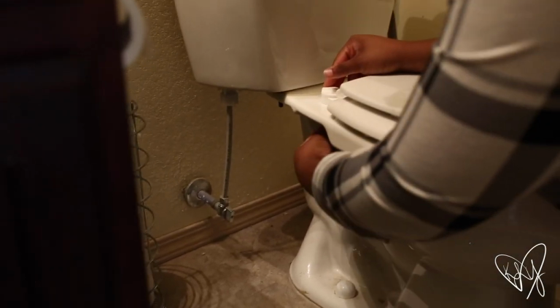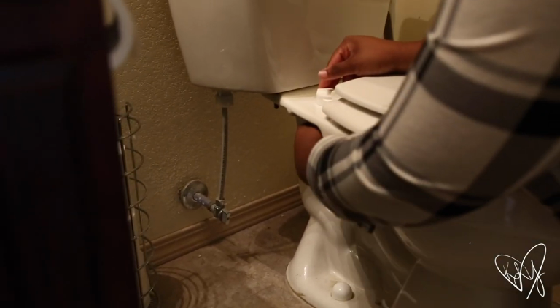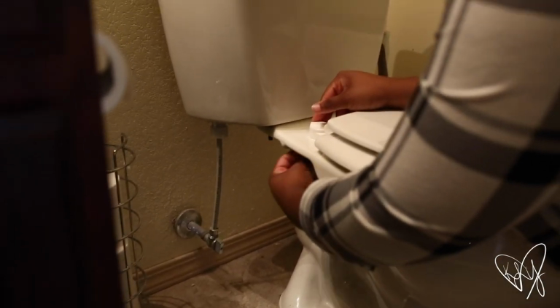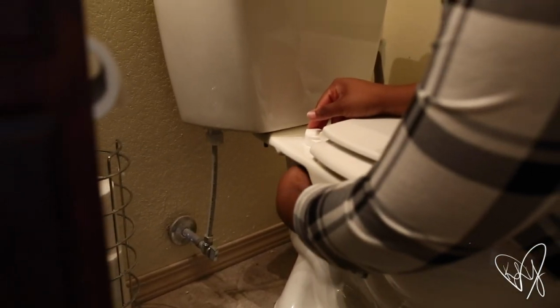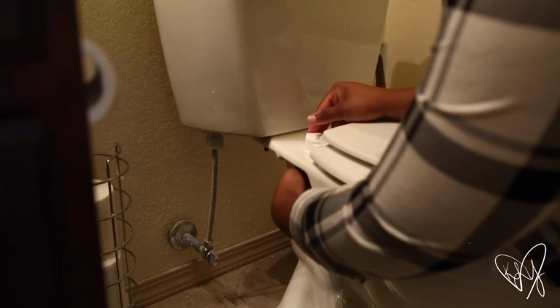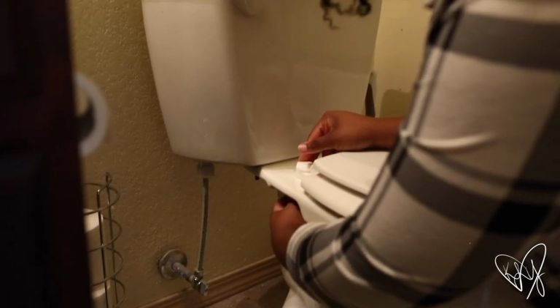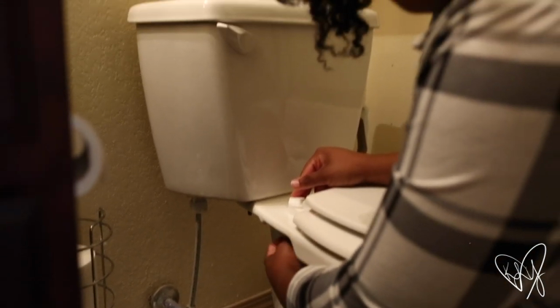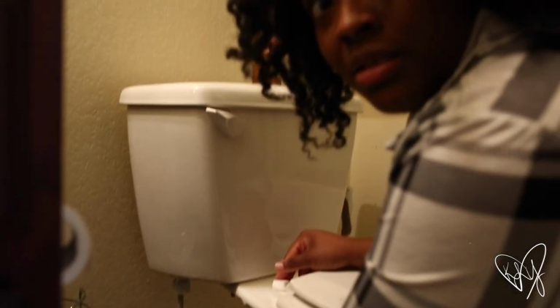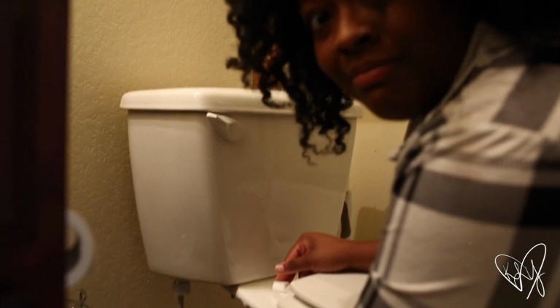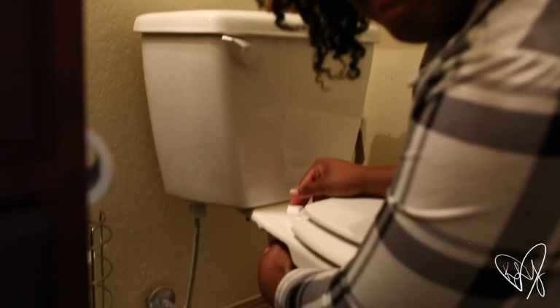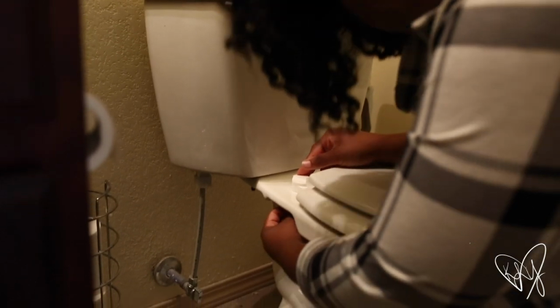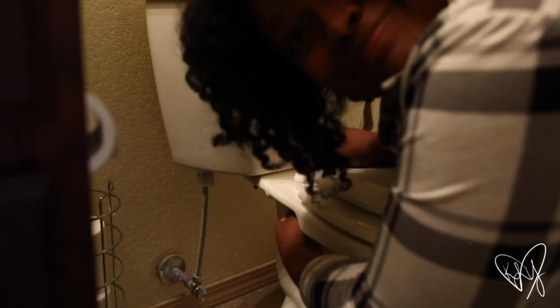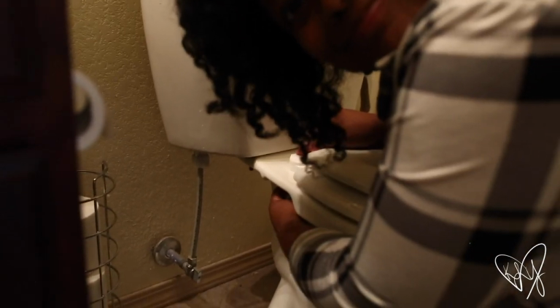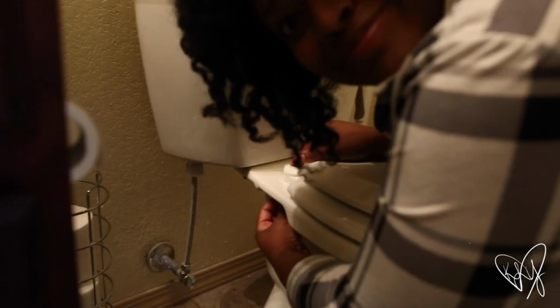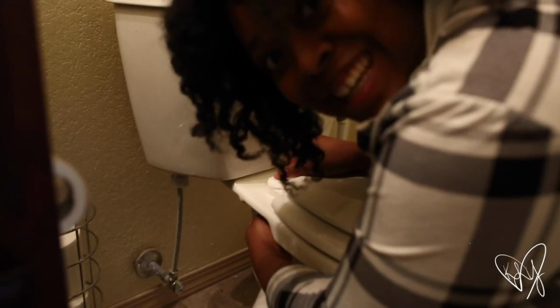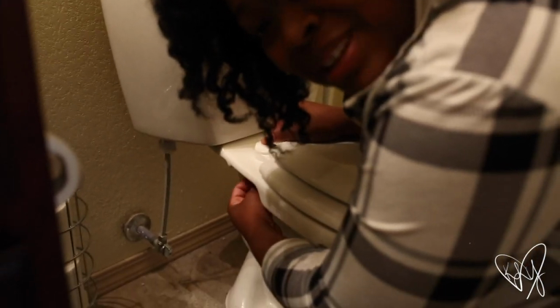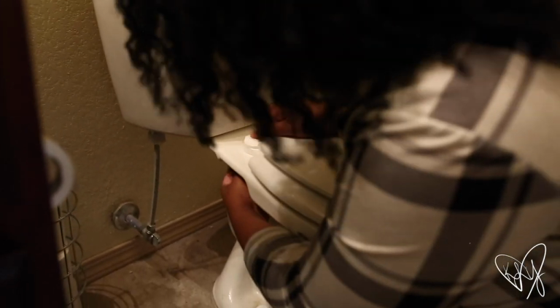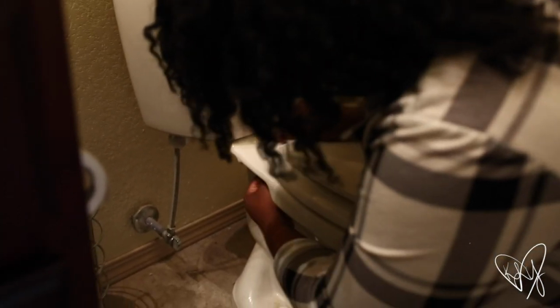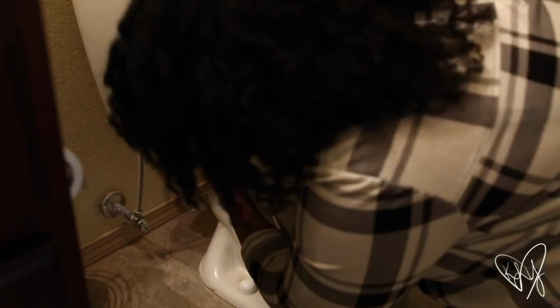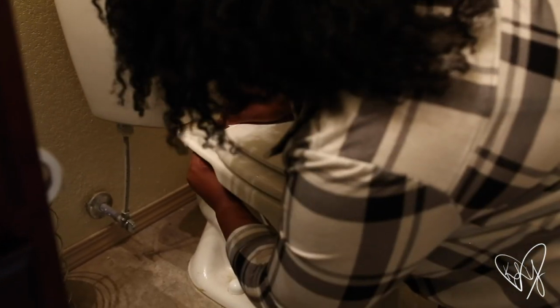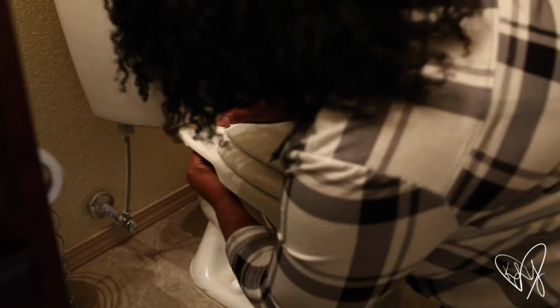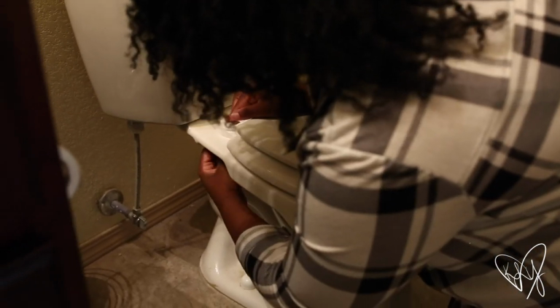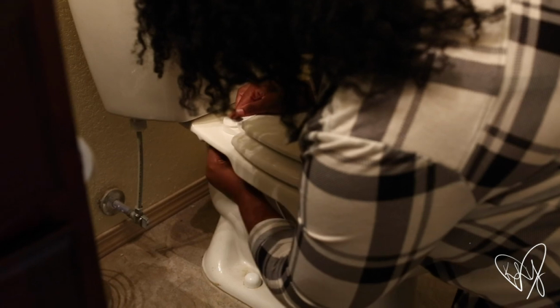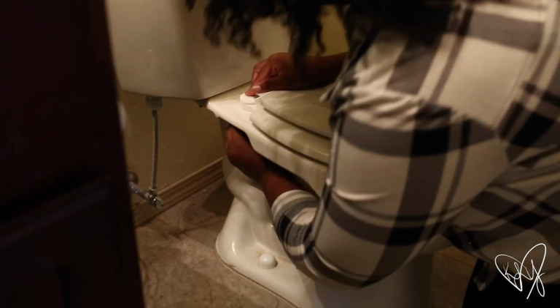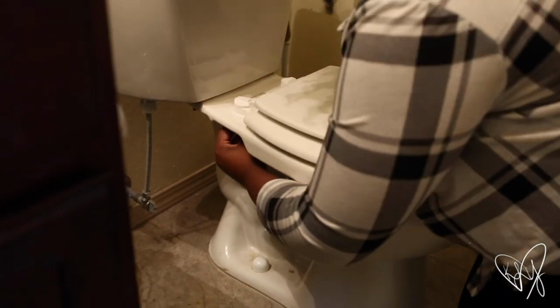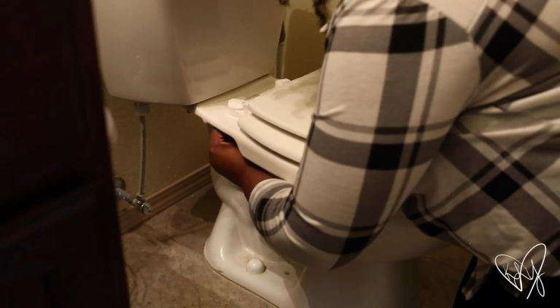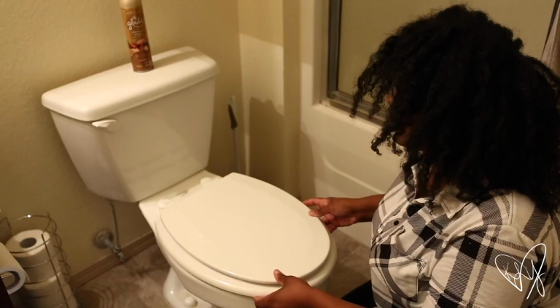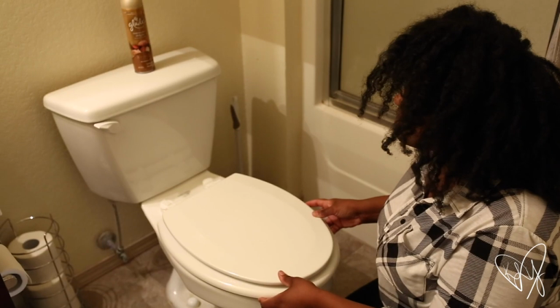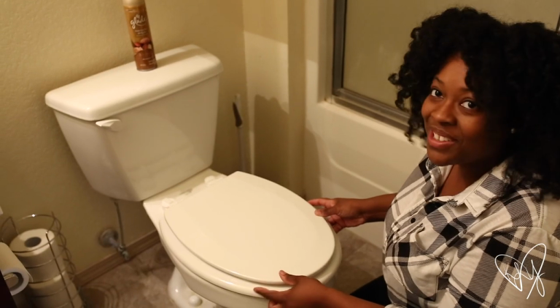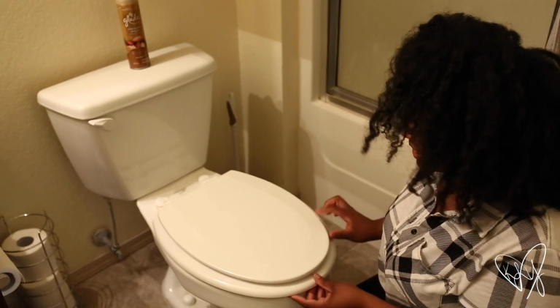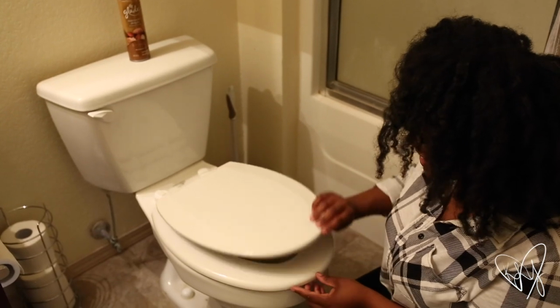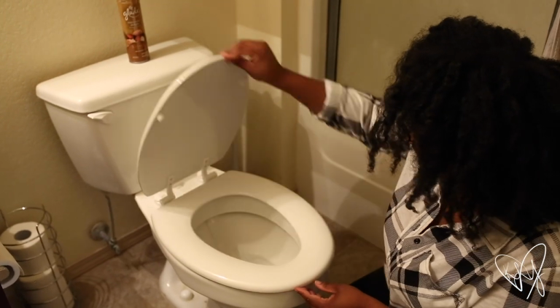Whatever you call the thing that secures it — I'm not gonna pretend like I know — ask that question in the comments. Tighten it nice and tight, give it a nice little wiggle, and it seems to be secure.